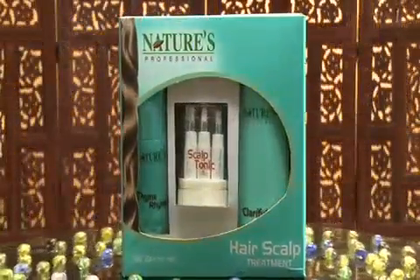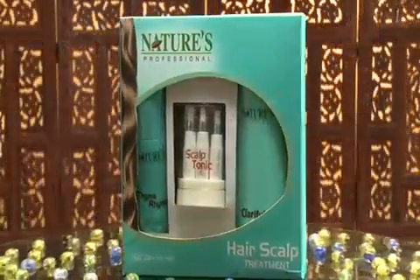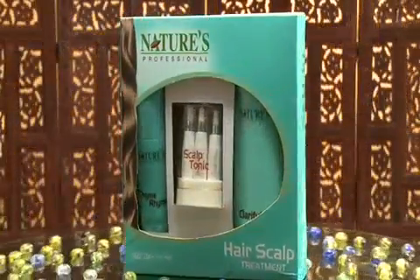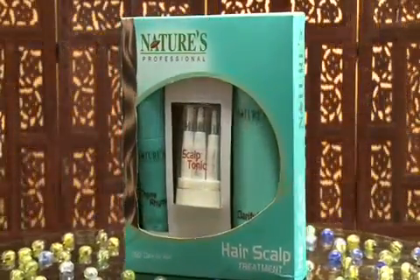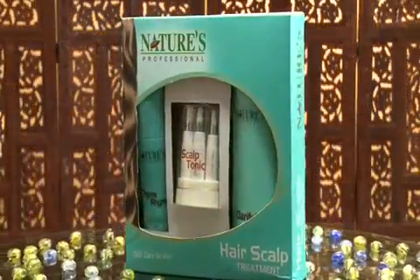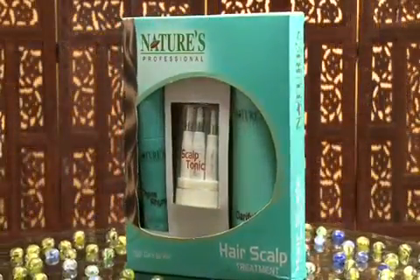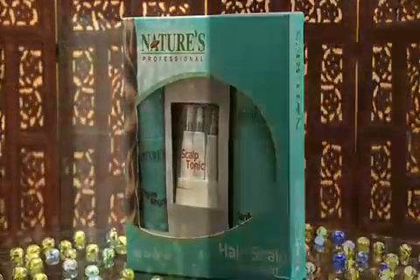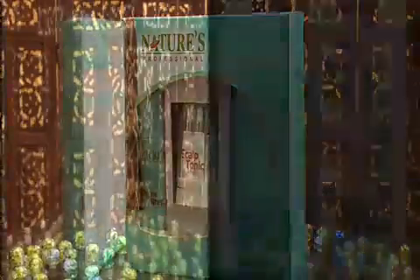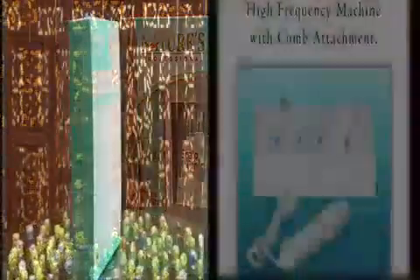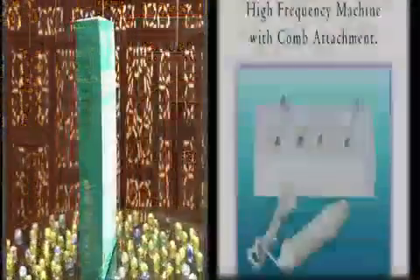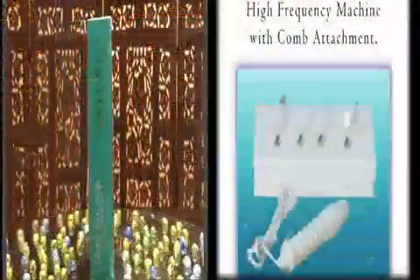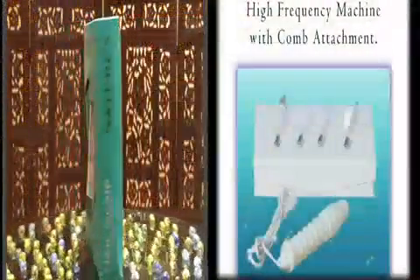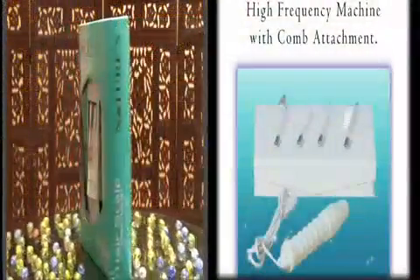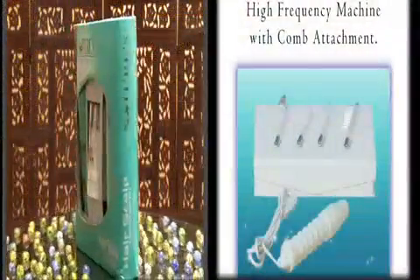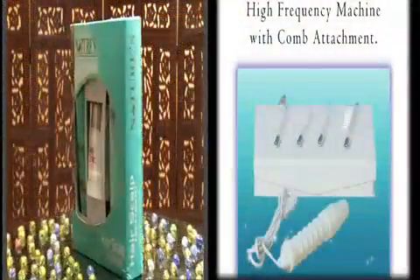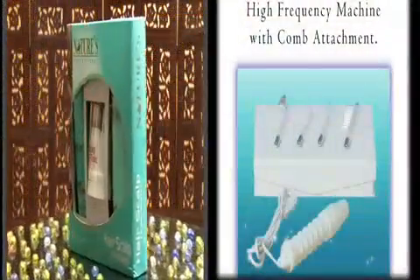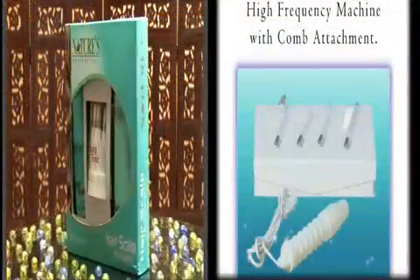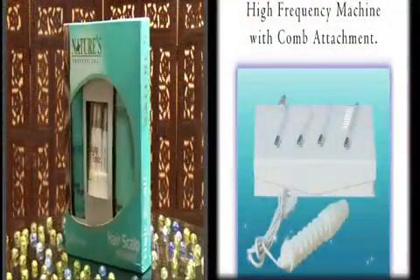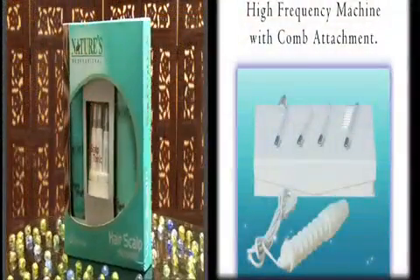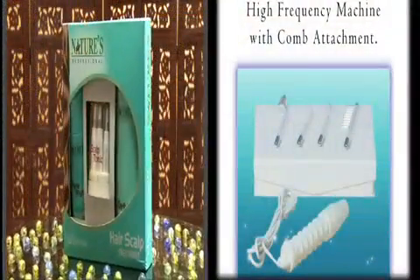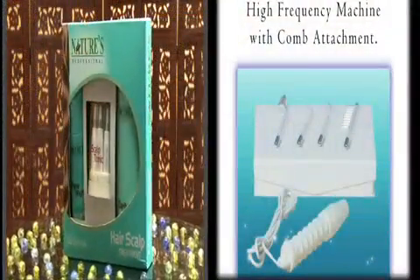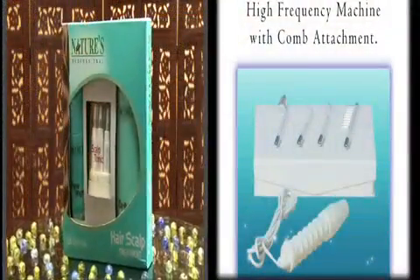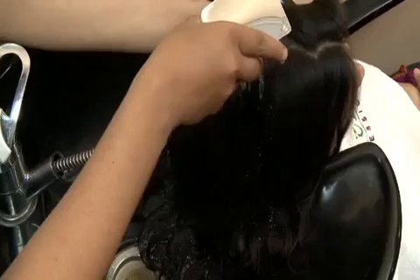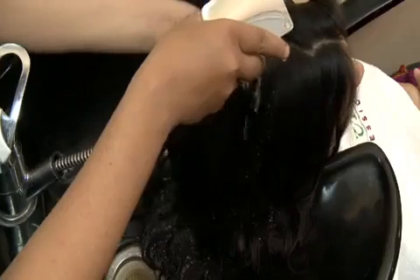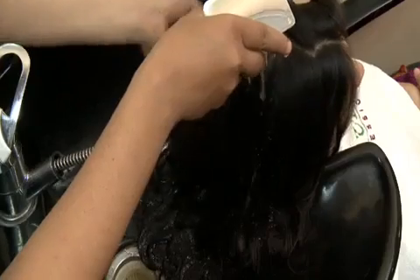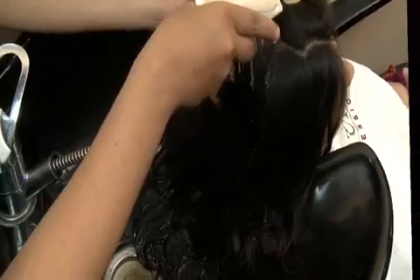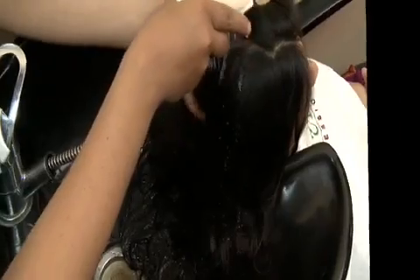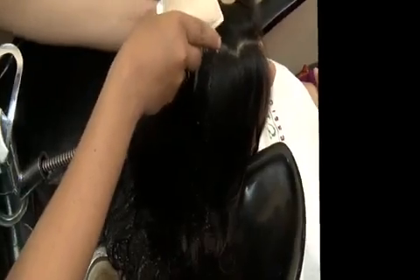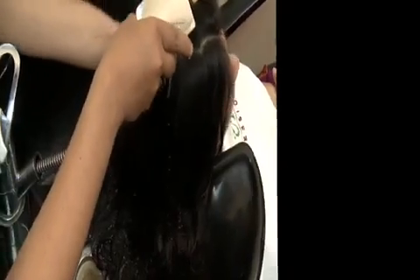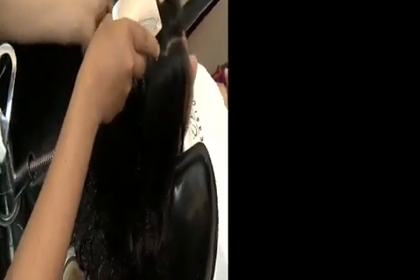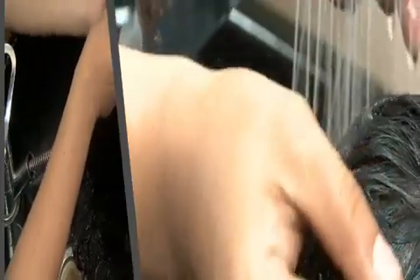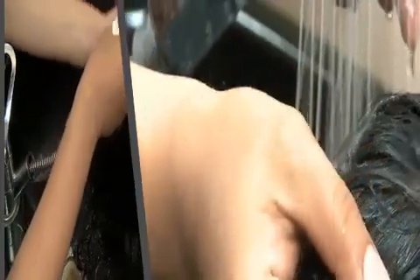Give high frequency with the comb attachment for 5-8 minutes to disinfect. Then rinse the hair with lukewarm water.